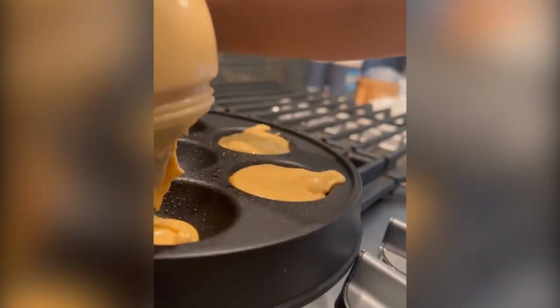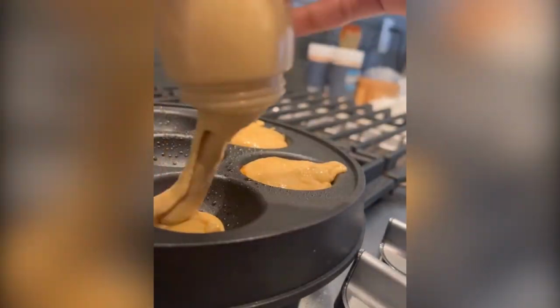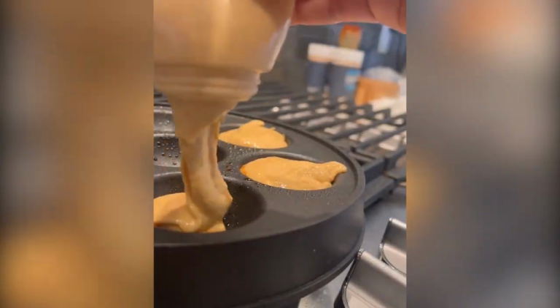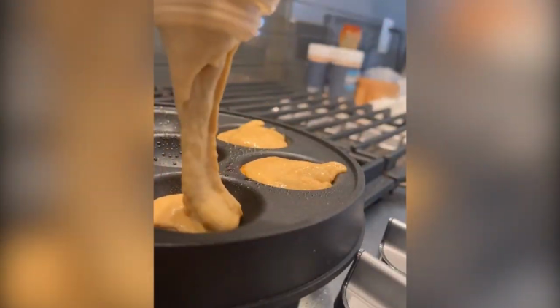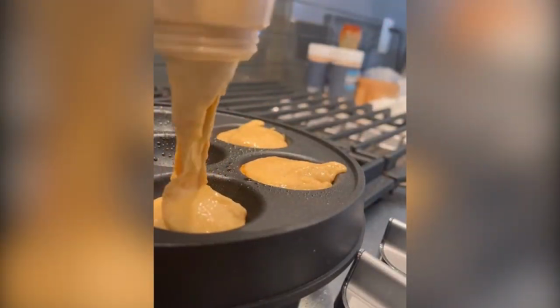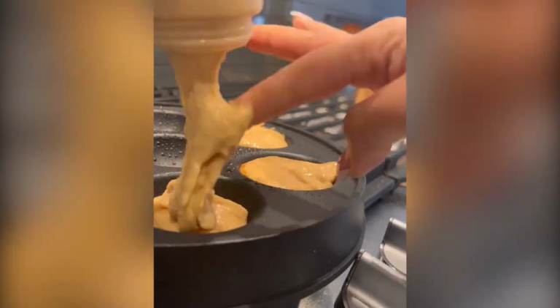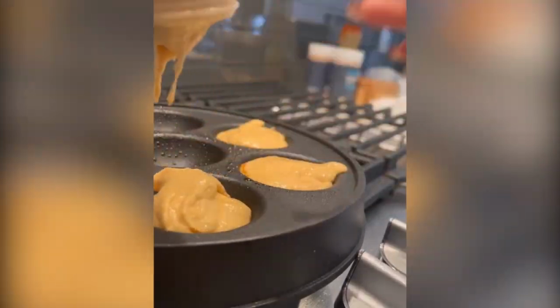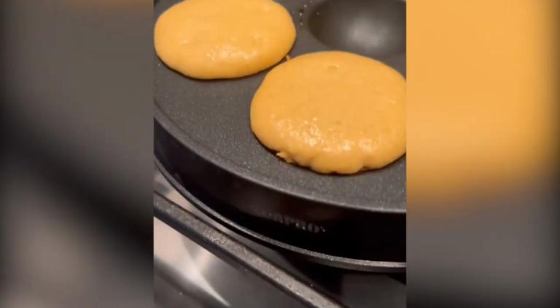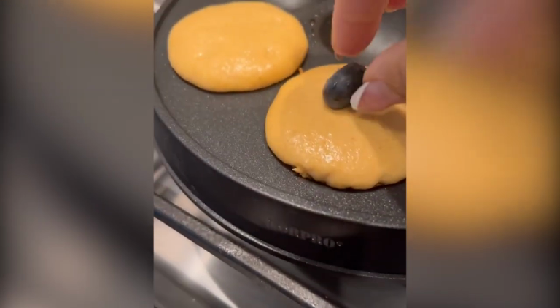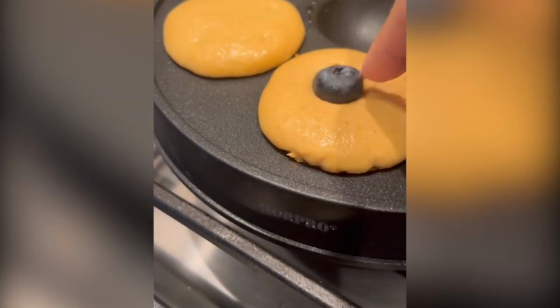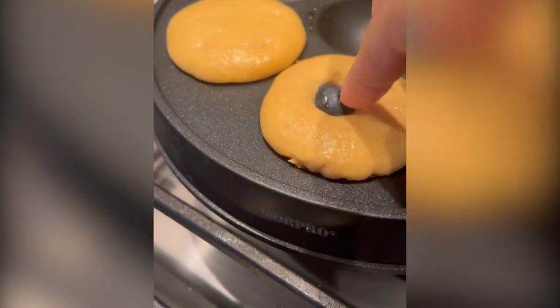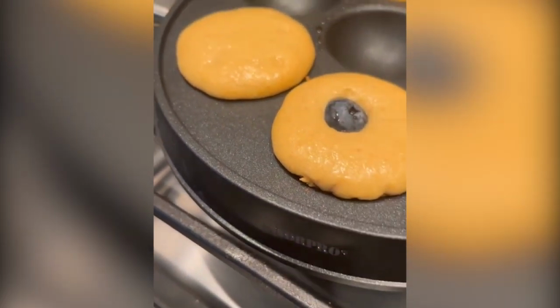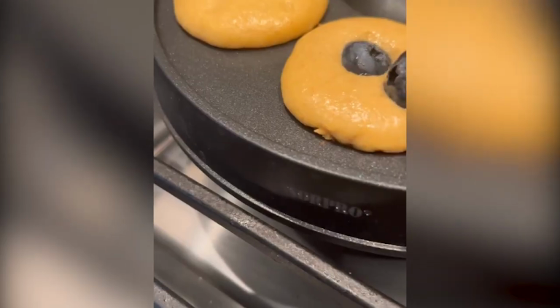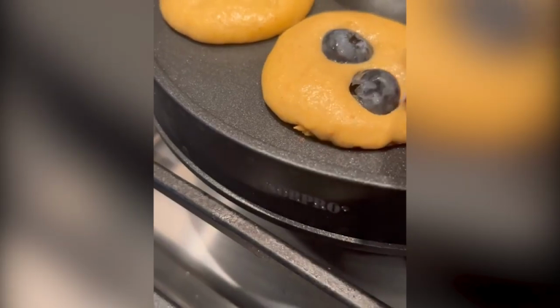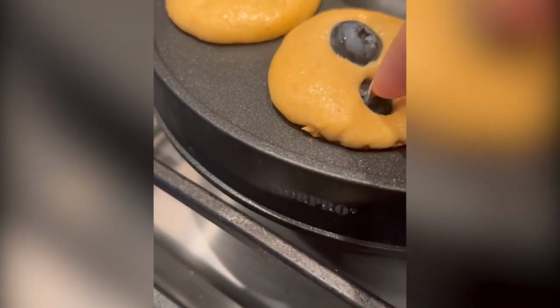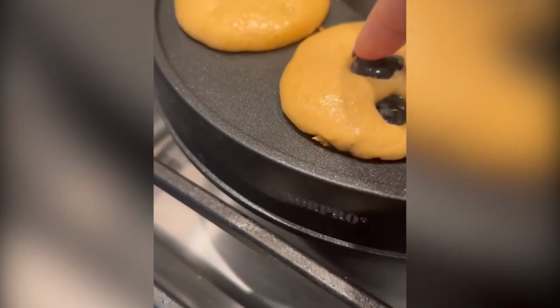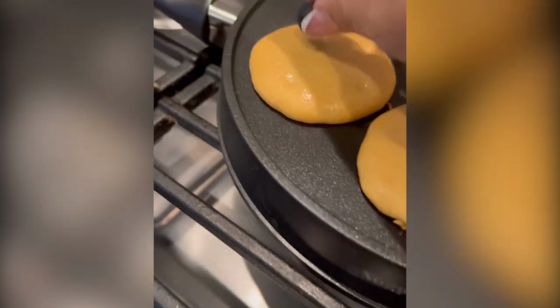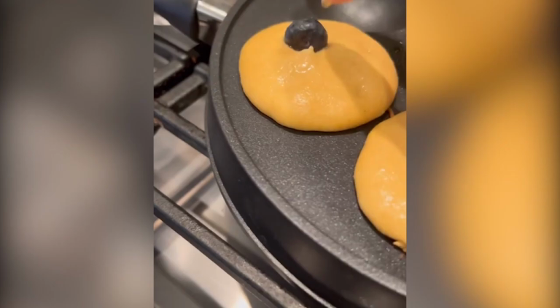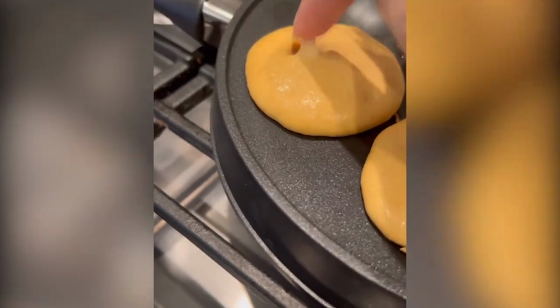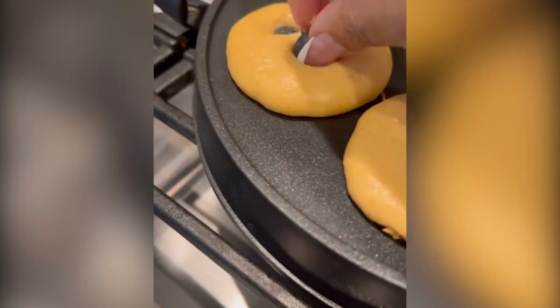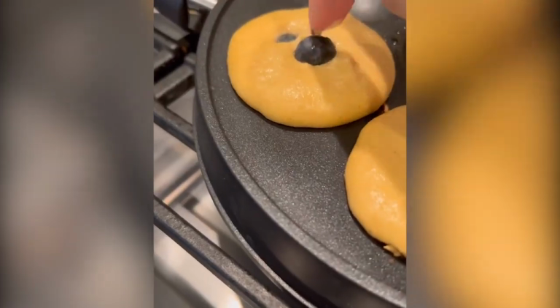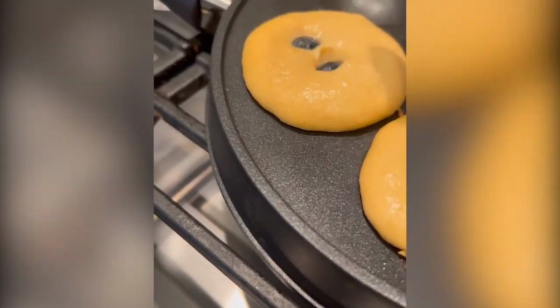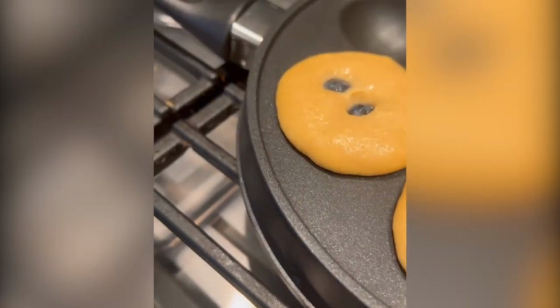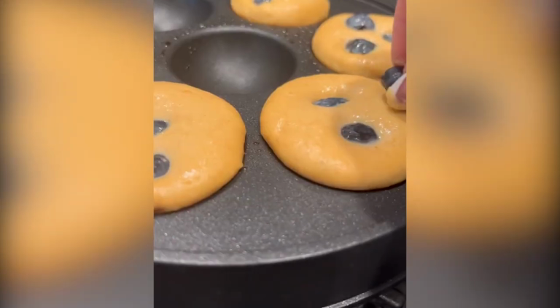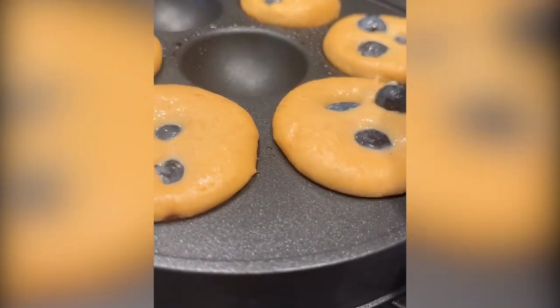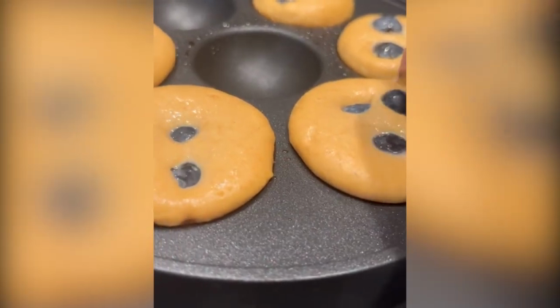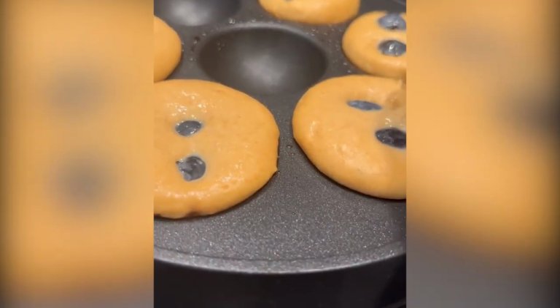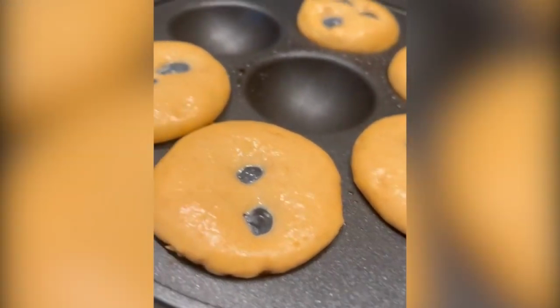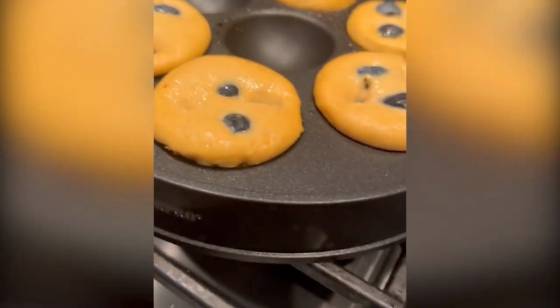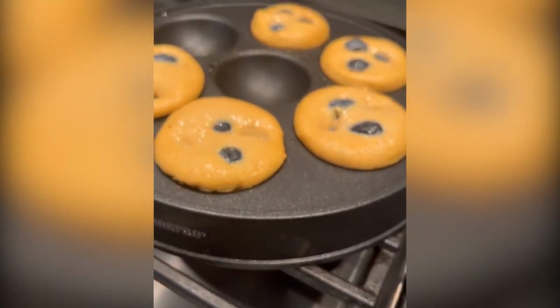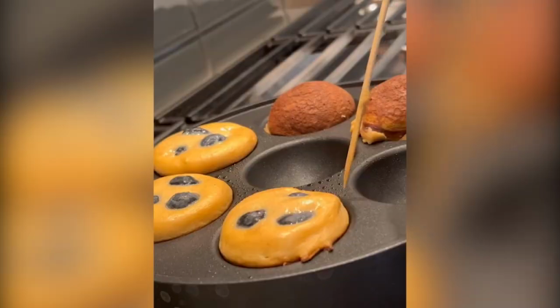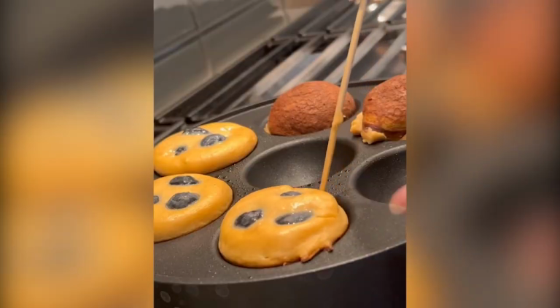When you're cooking these, I'm adding some blueberries to them. I could have added it in the mix, but I just push them while they're cooking. And then when I'm flipping them, I'm just going to use like a skewer because this is a special pan that I got on Amazon, and just flip them and let them cook.